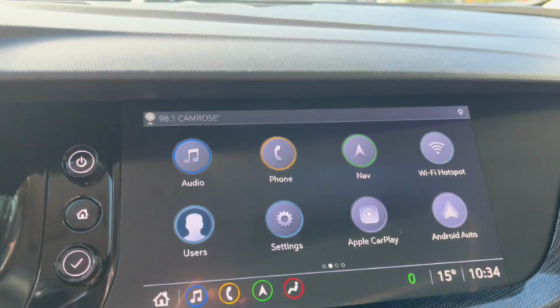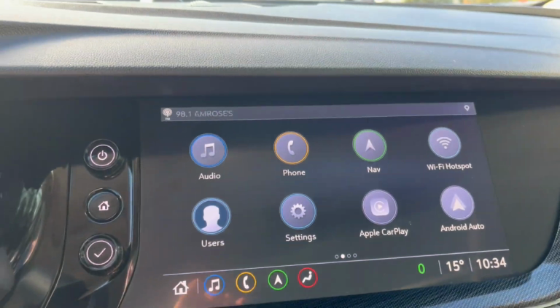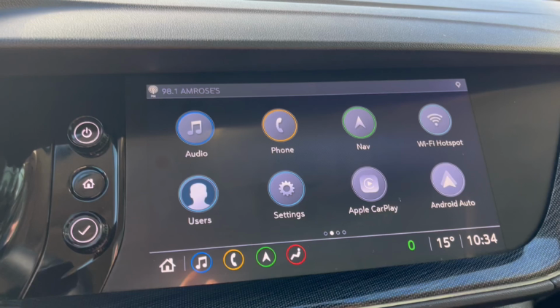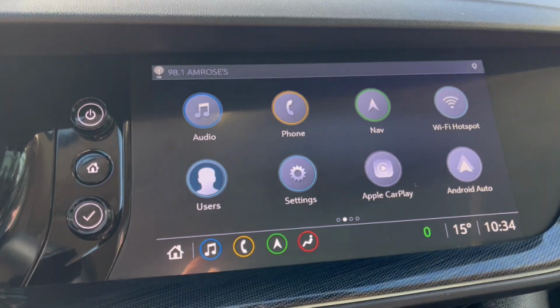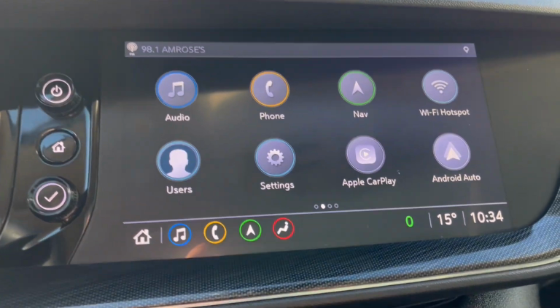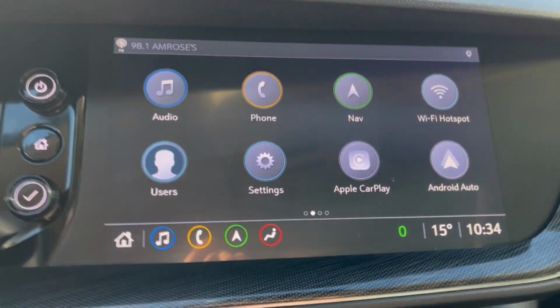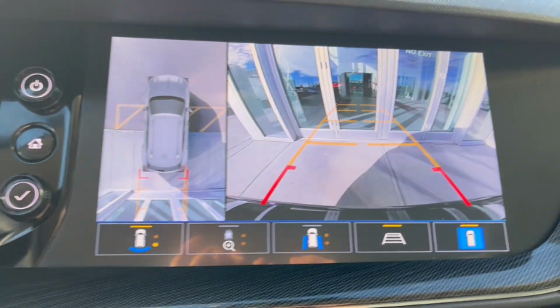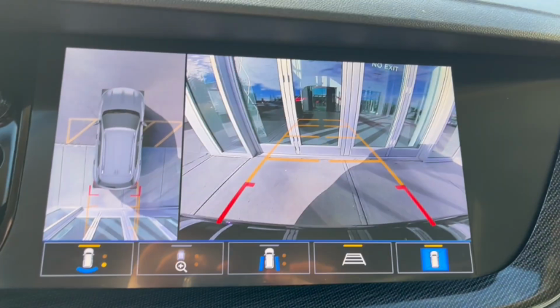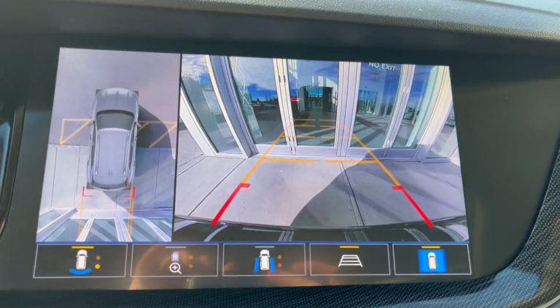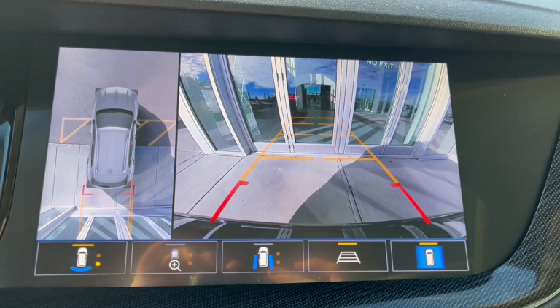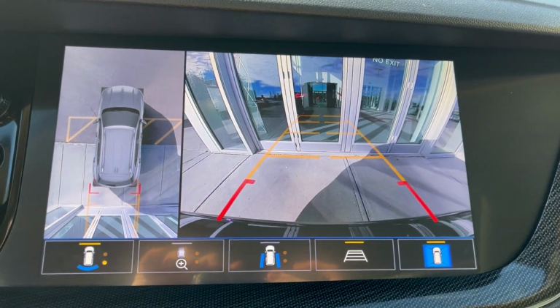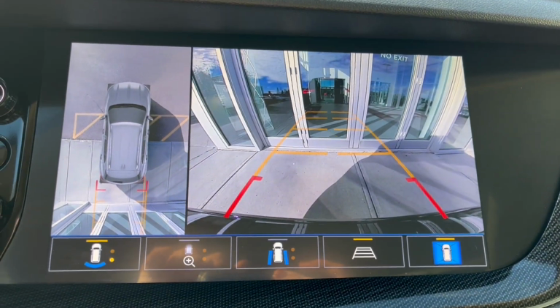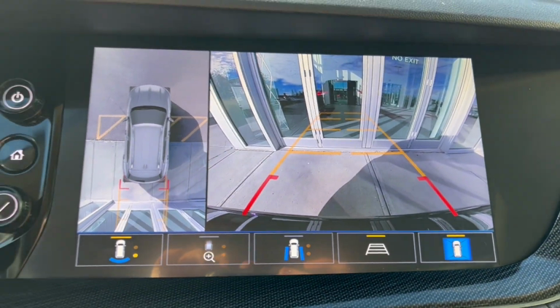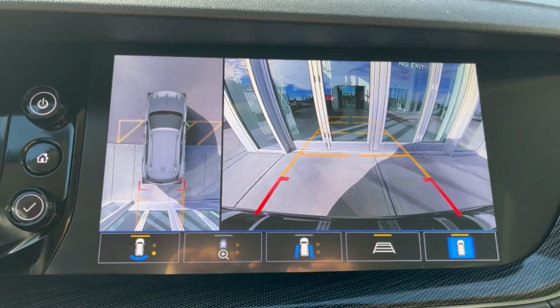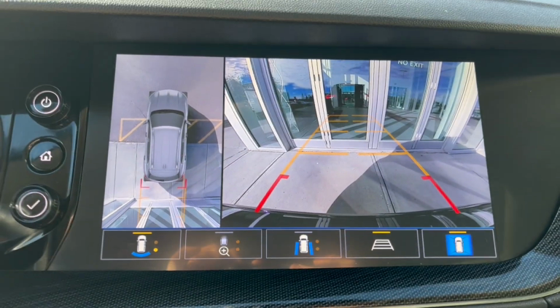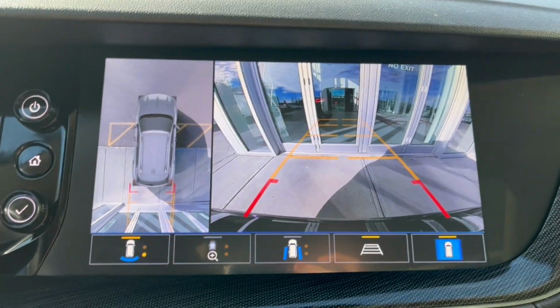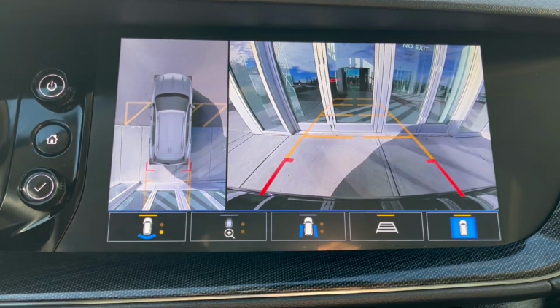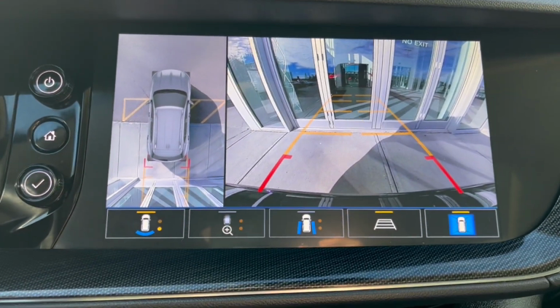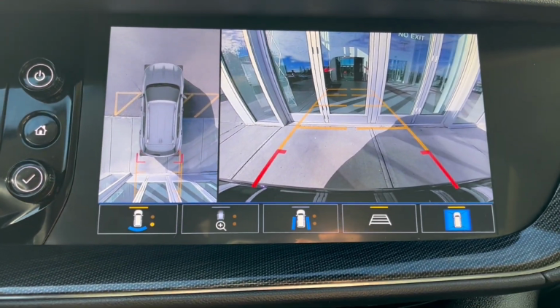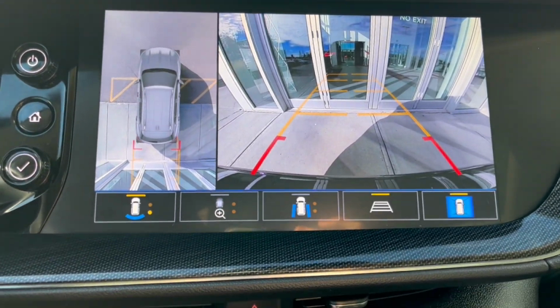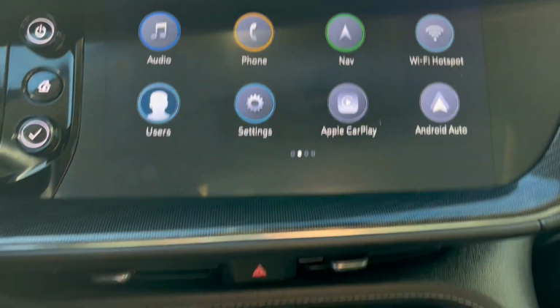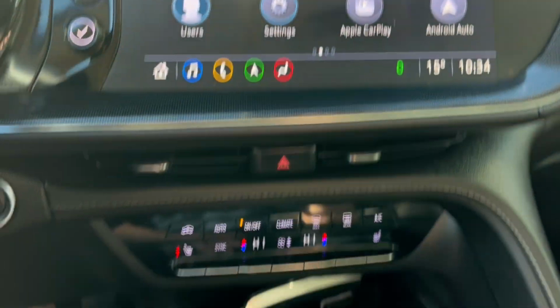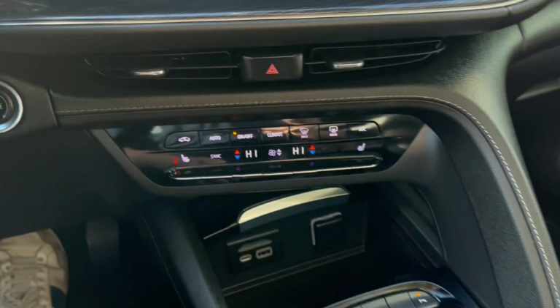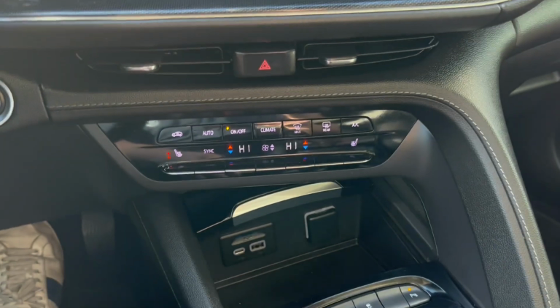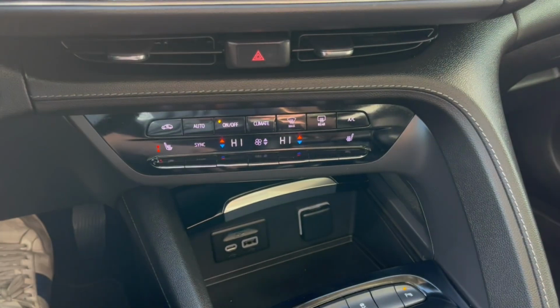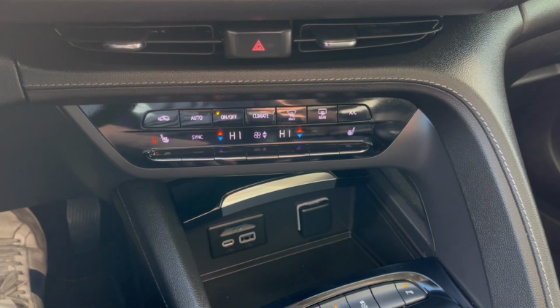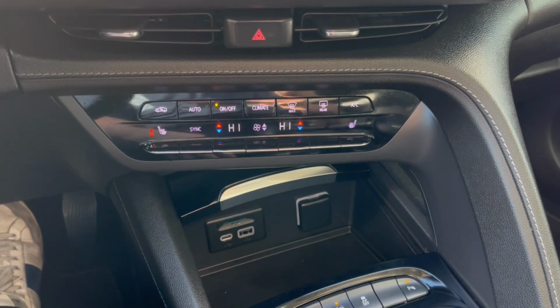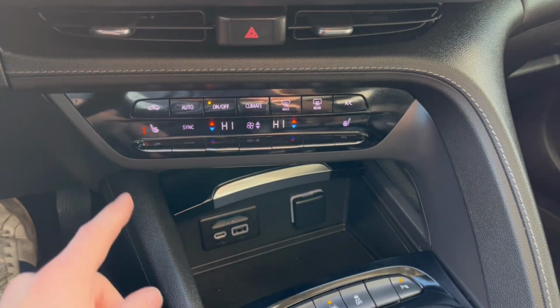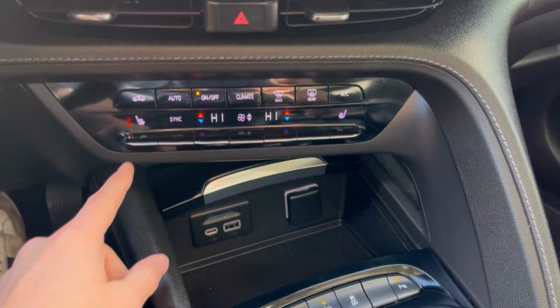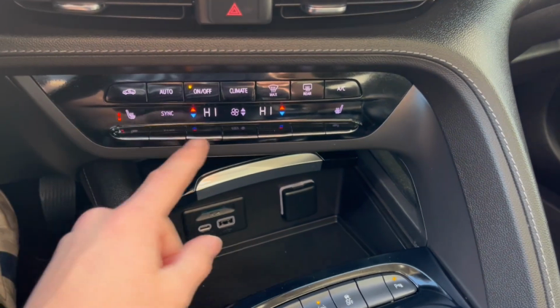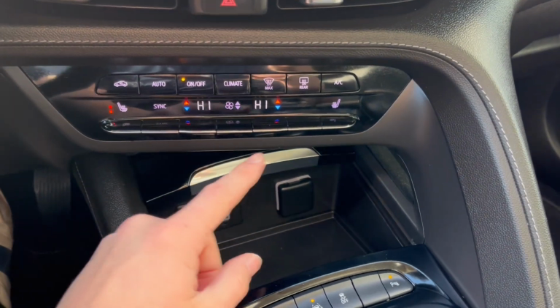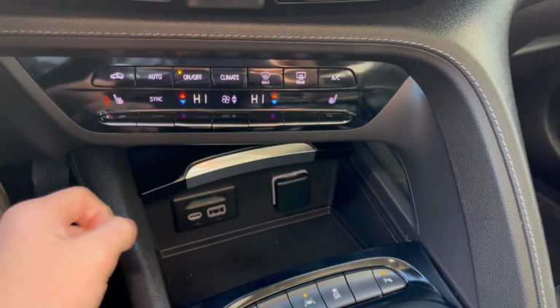Throwing it in reverse, here's the backup camera and the HD surround vision. Below that we have our climate control with the heated front seats.